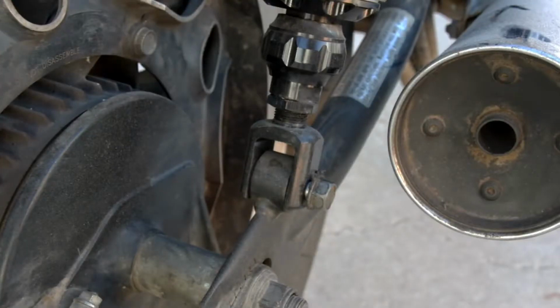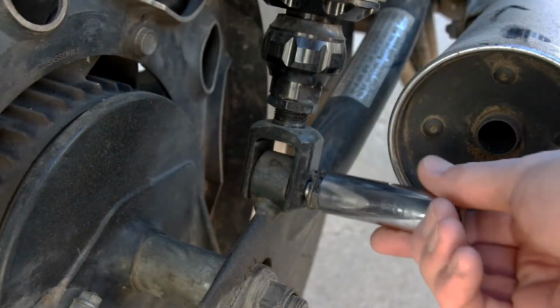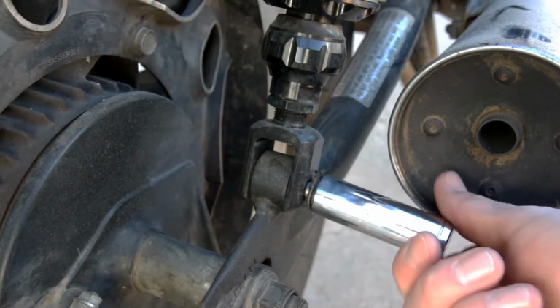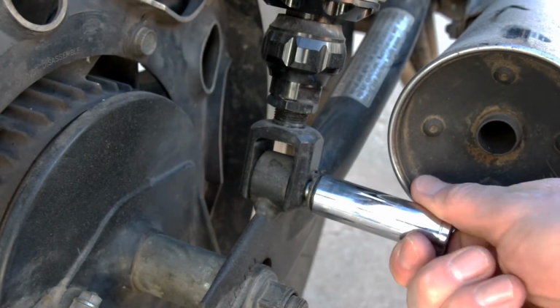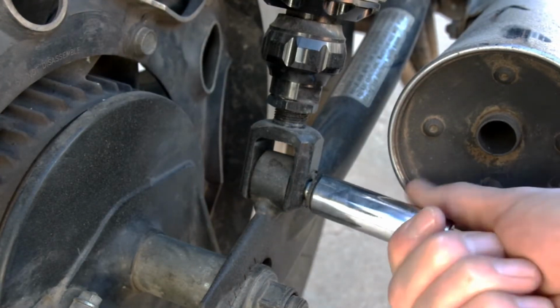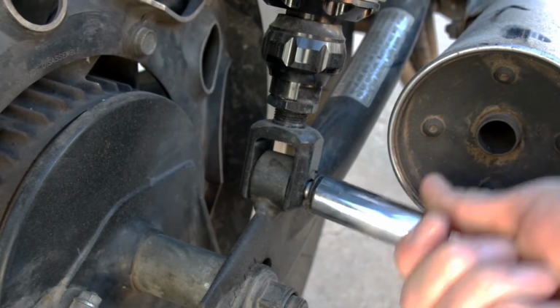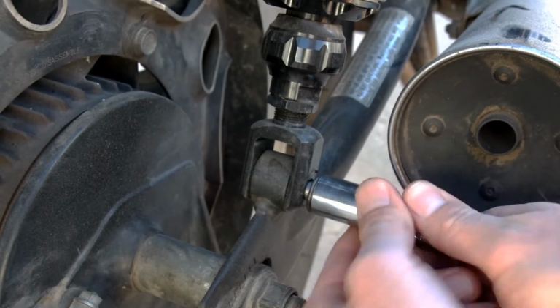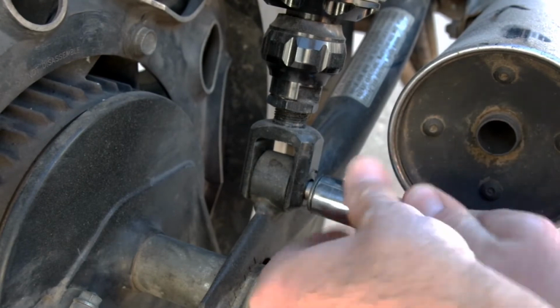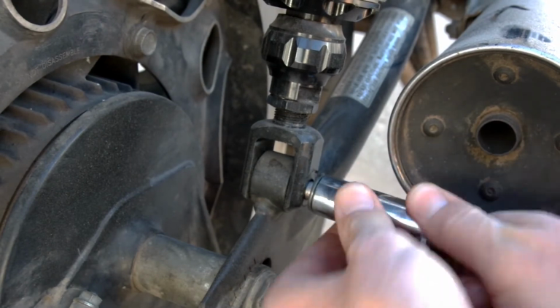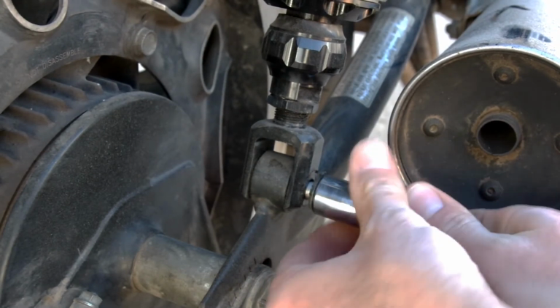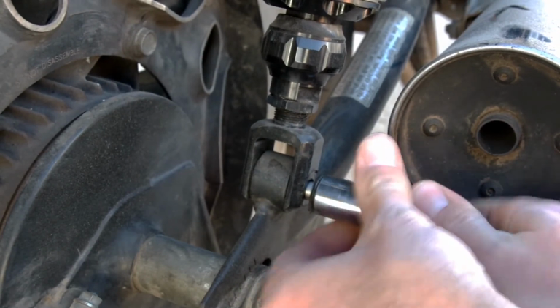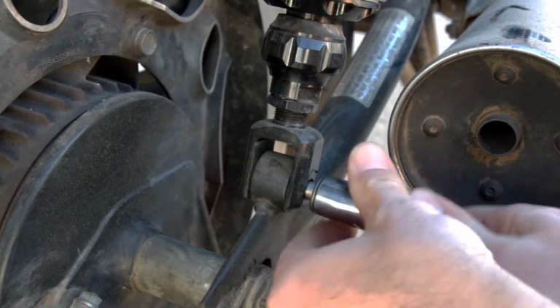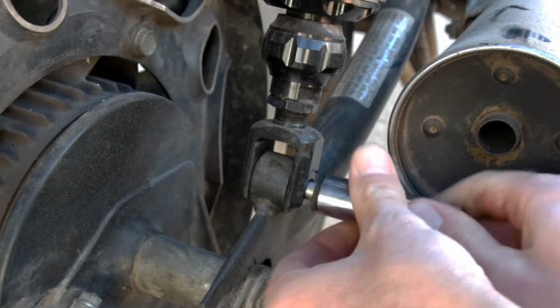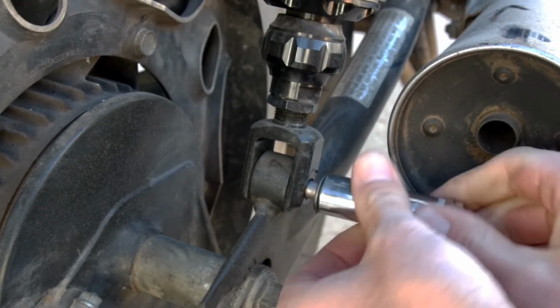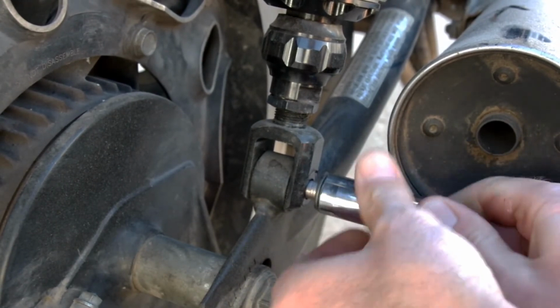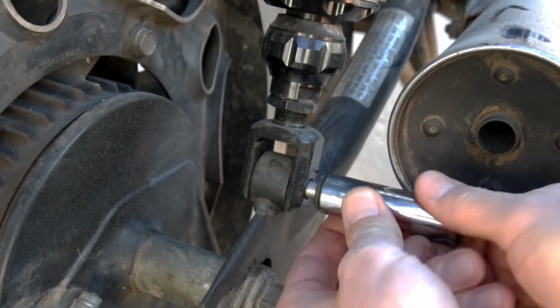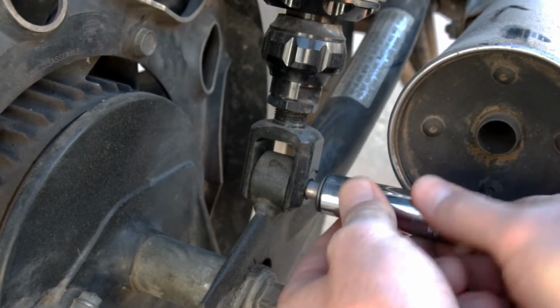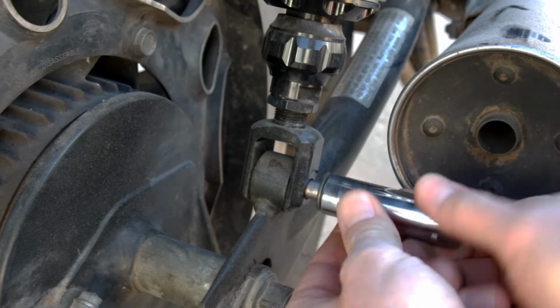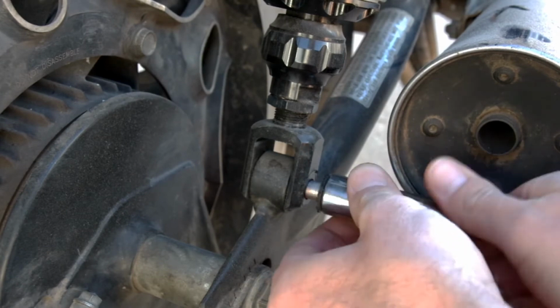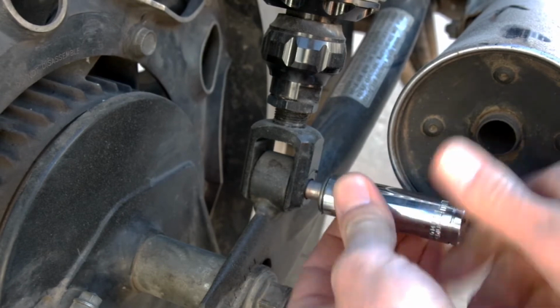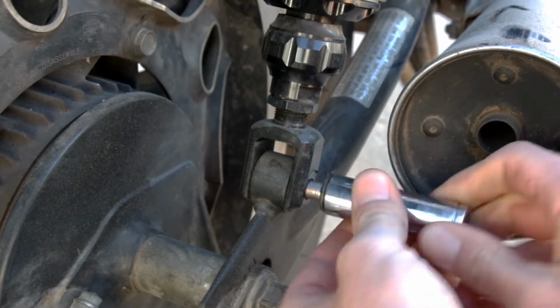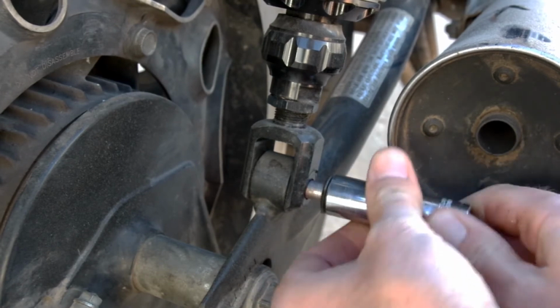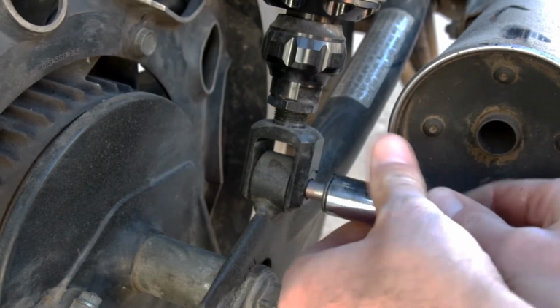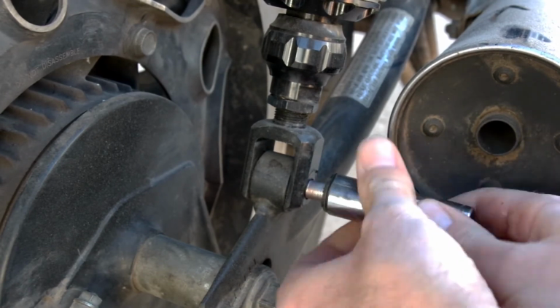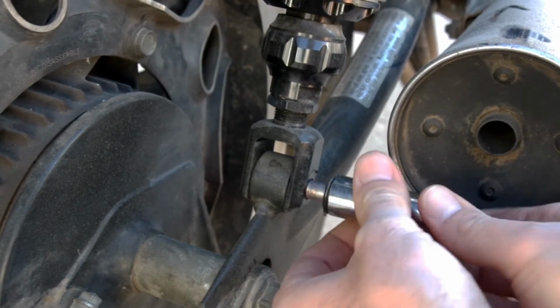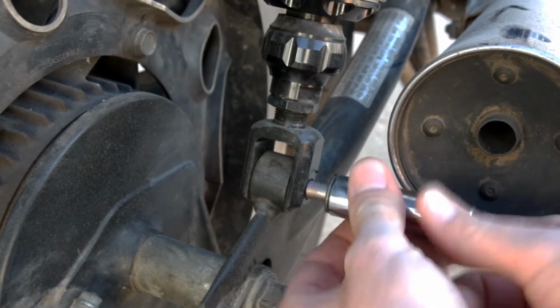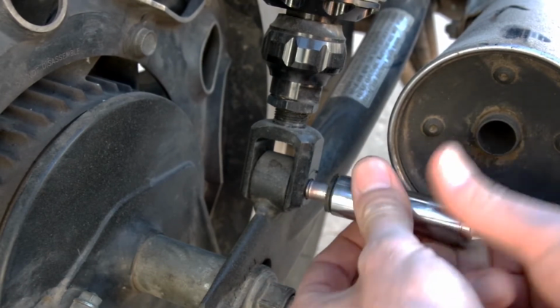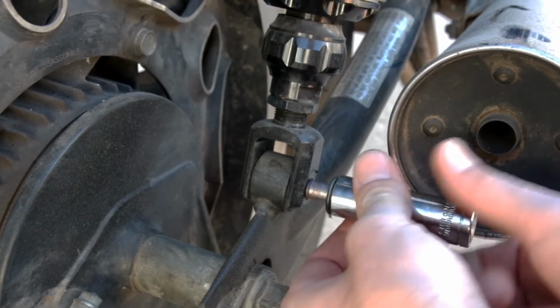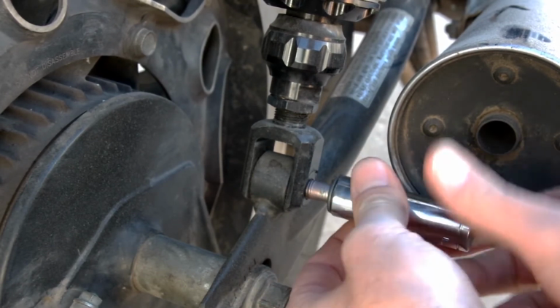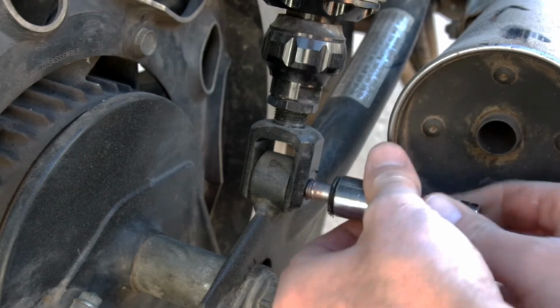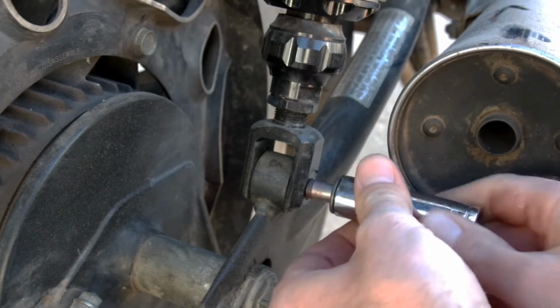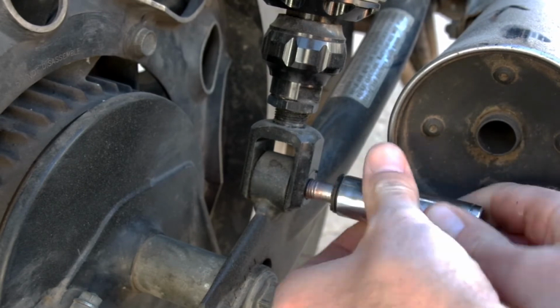I'll start by fully removing the lower bolt. As you do this the swing arm will want to fall downwards slightly, and once both shocks are out it will drop to the ground. This is why I recommend only swapping out one shock at a time — that way the swing arm will always stay pretty much in position.